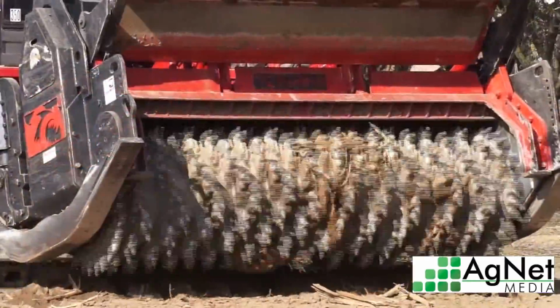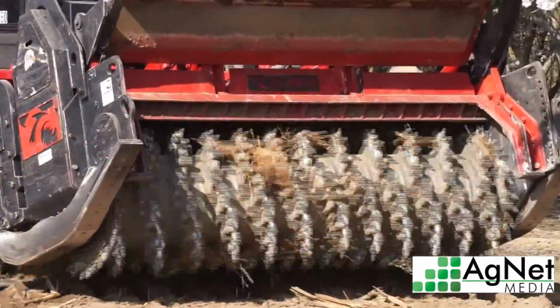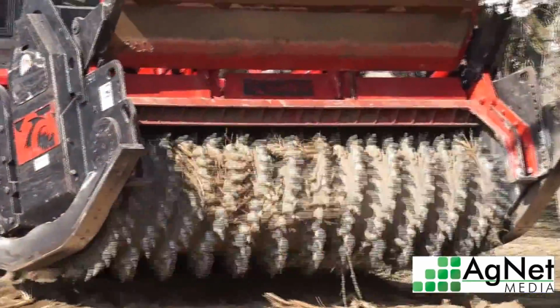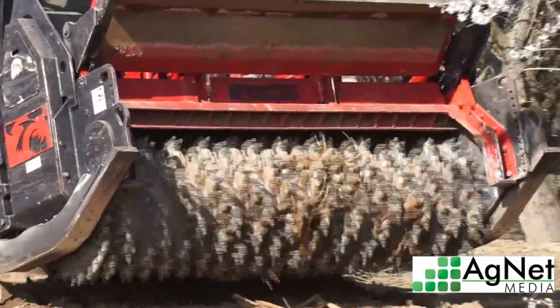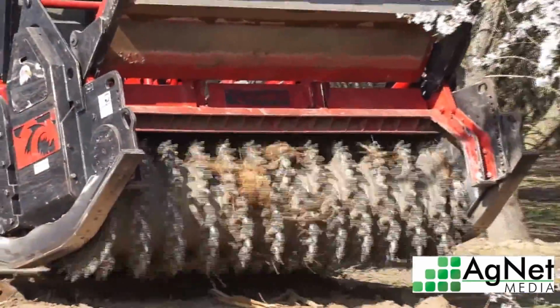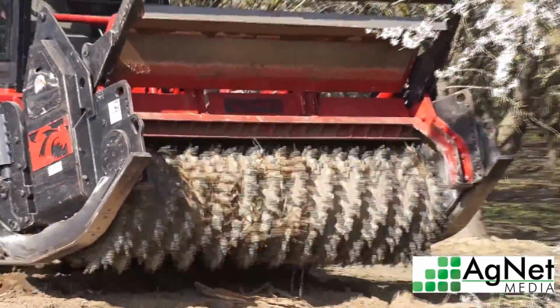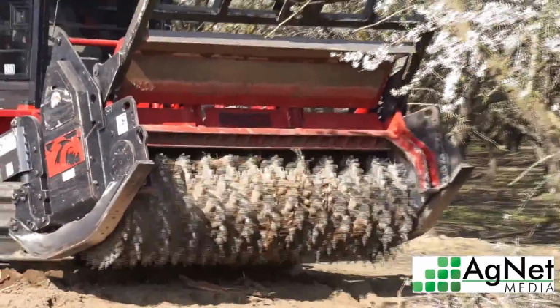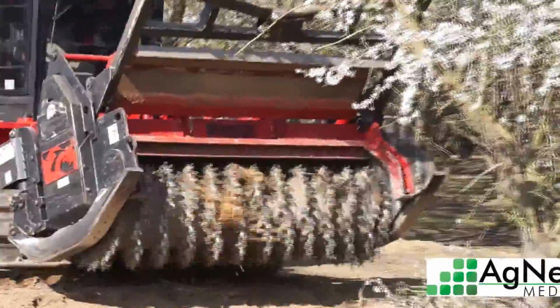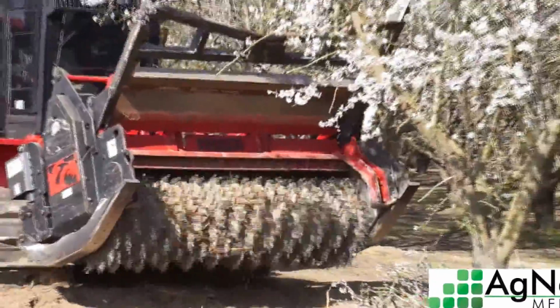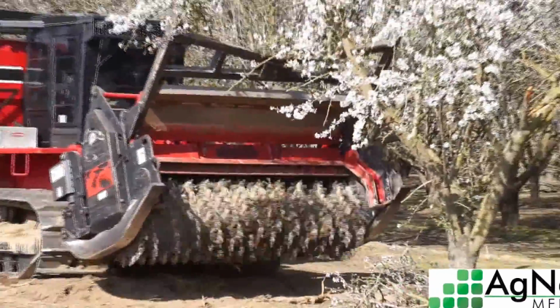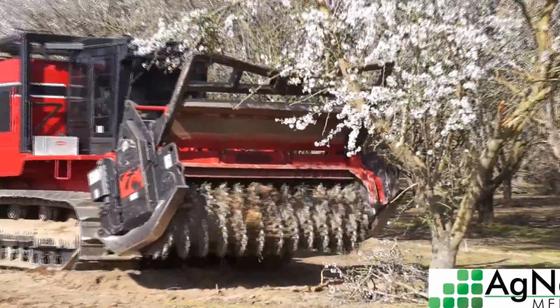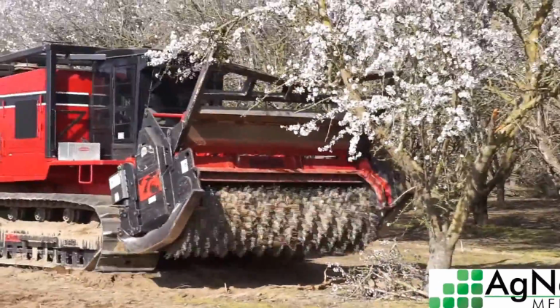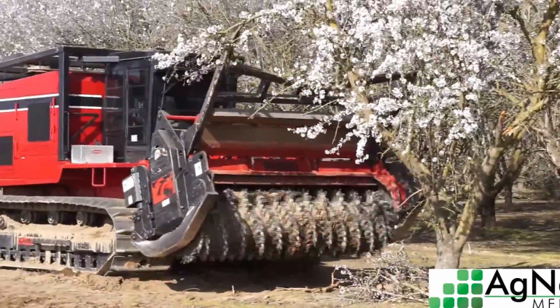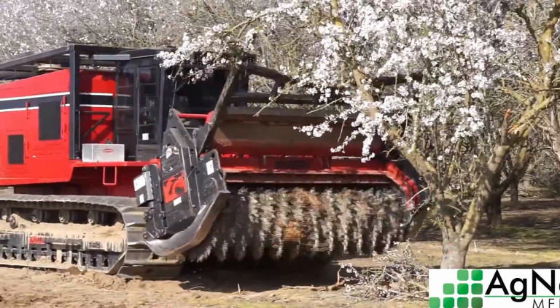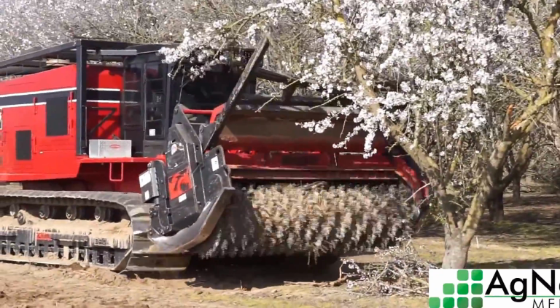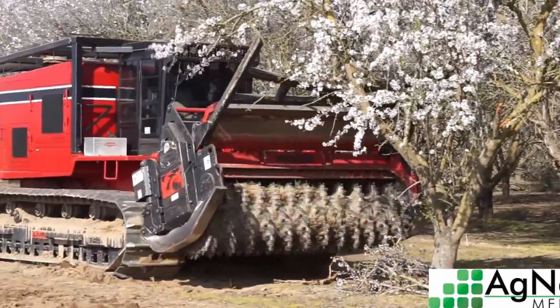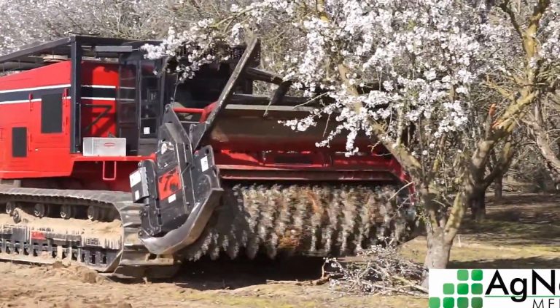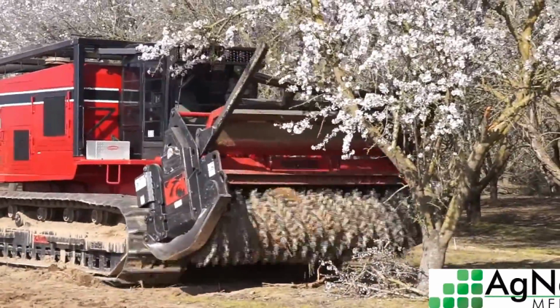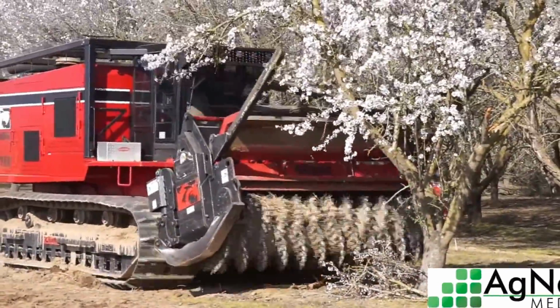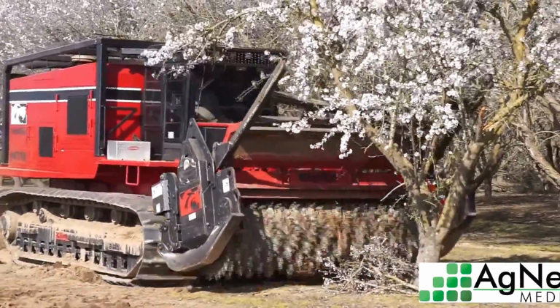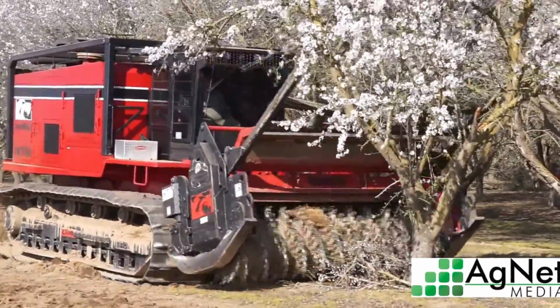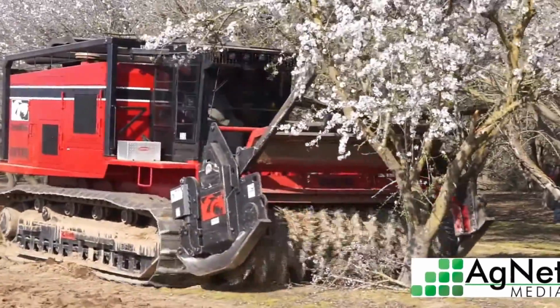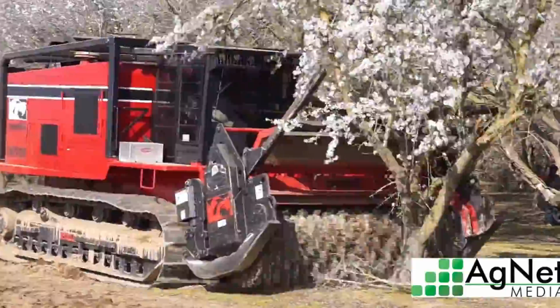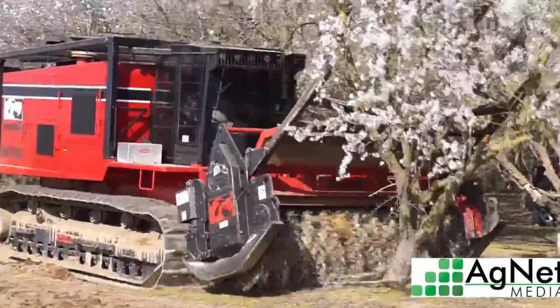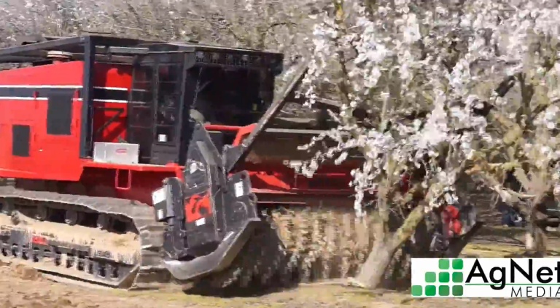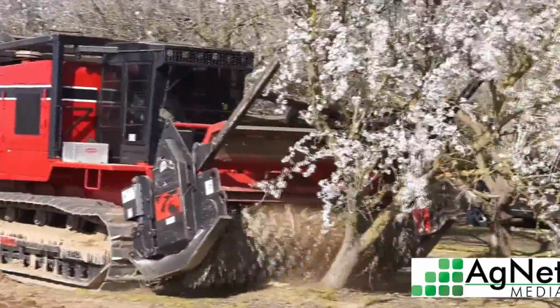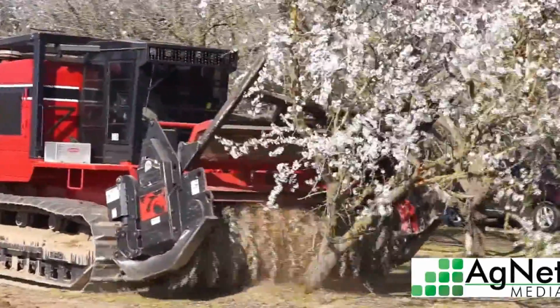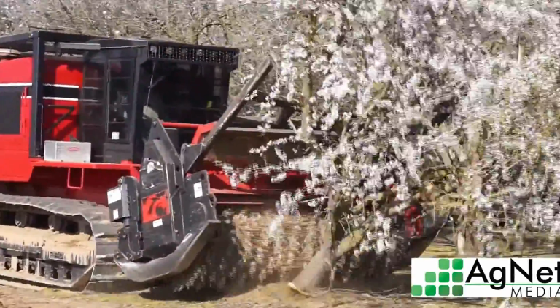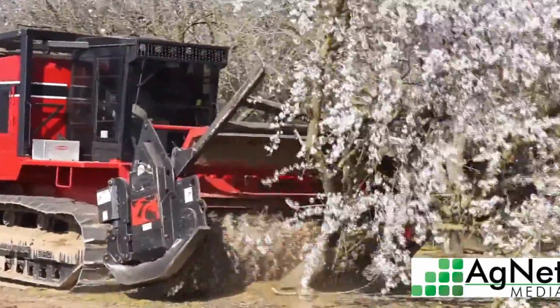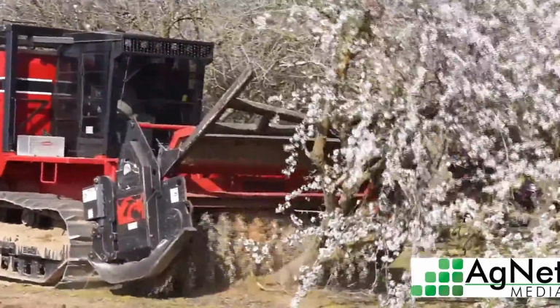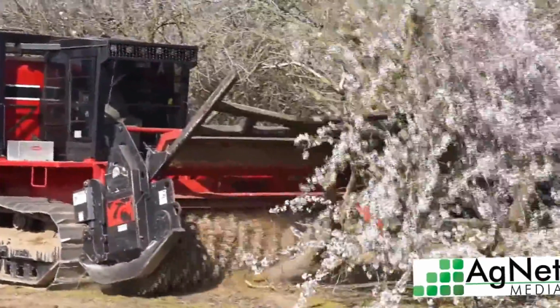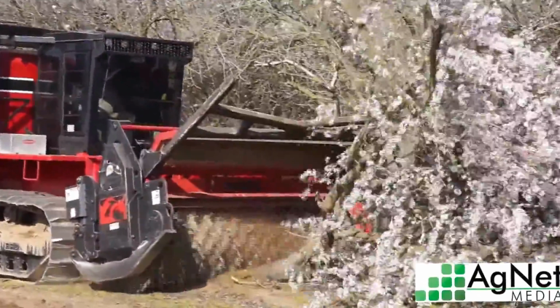This machine is made by a company called Iron Wolf and it's basically about a hundred thousand pound rock crusher that typically crushes rocks or breaks up ice in Canada.